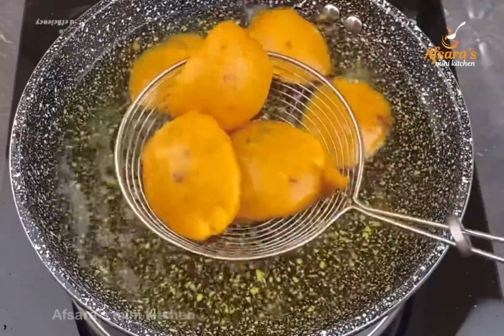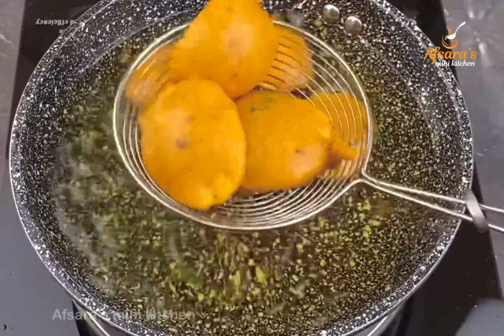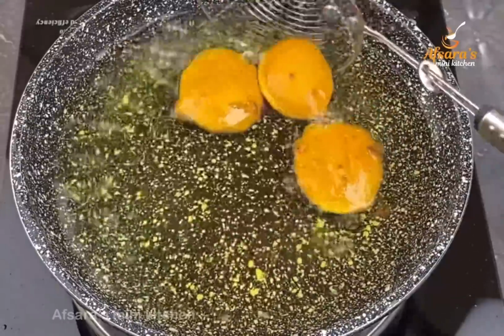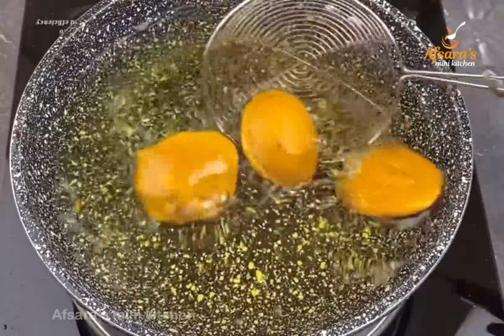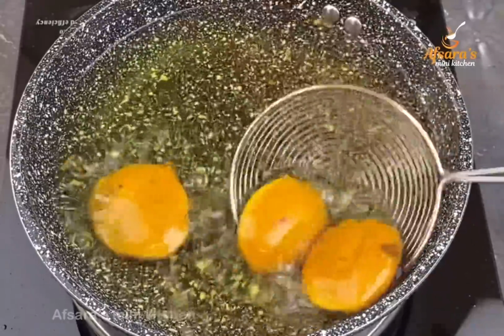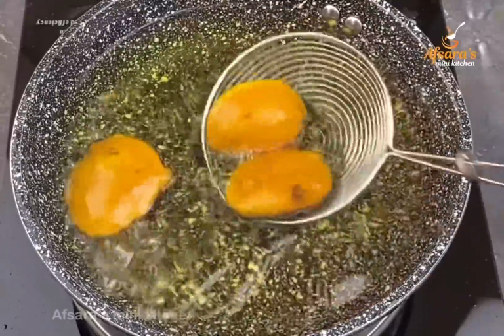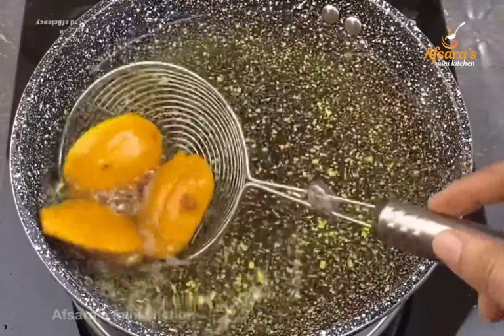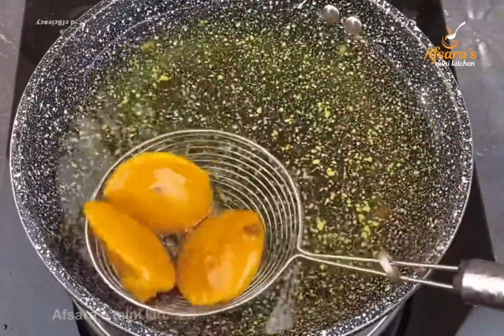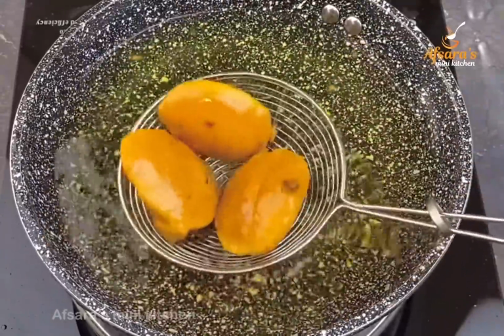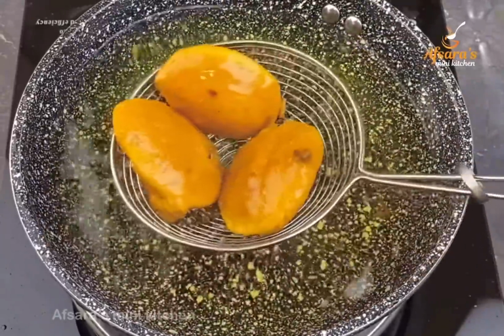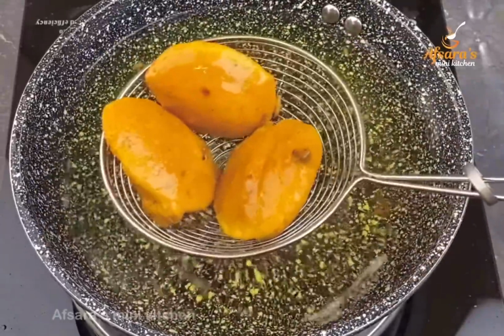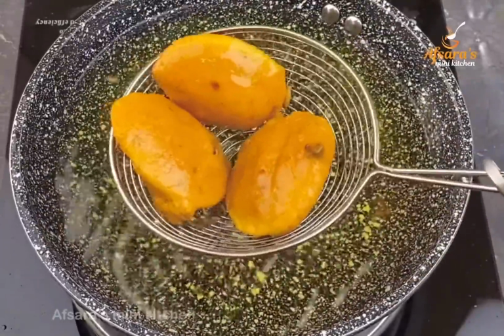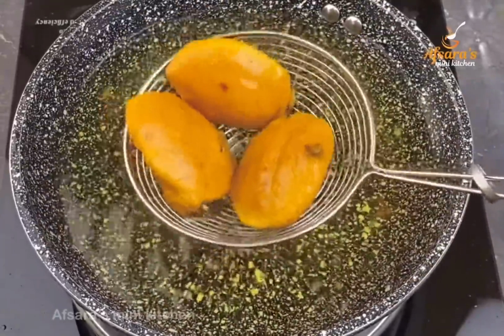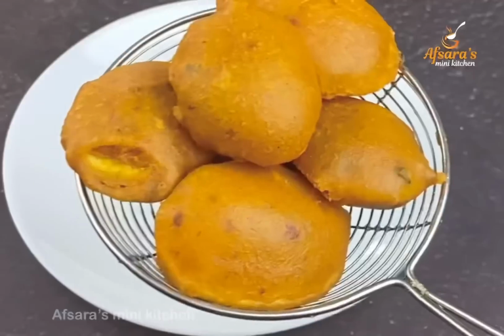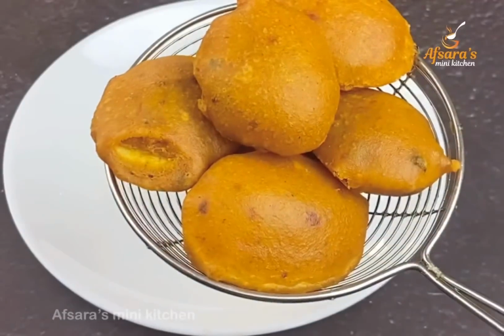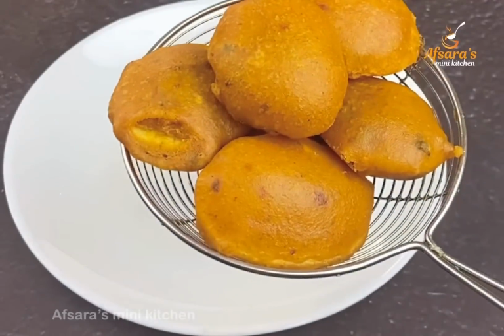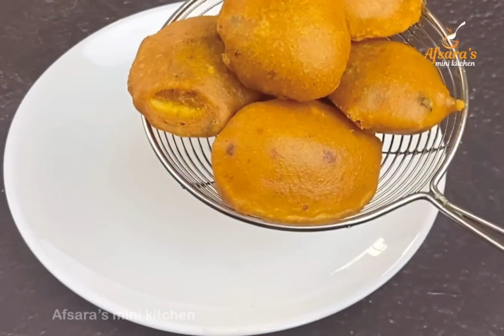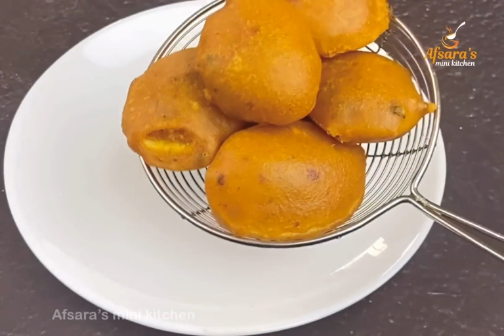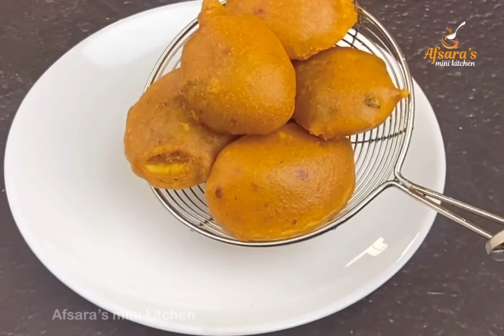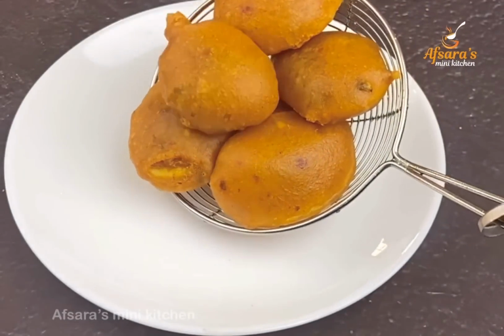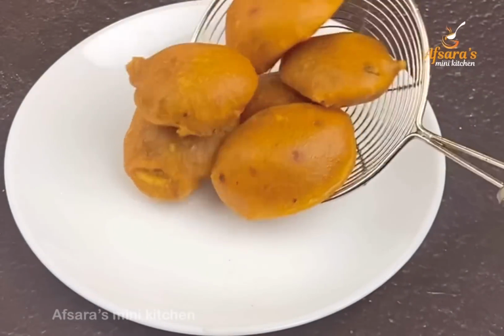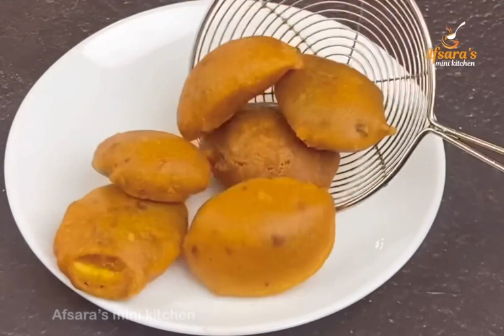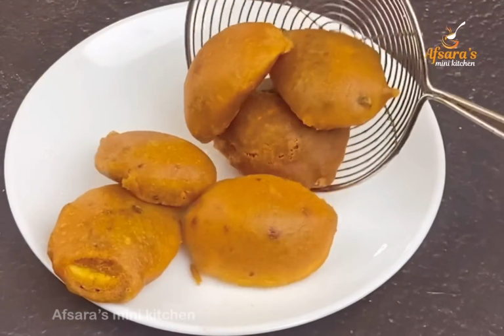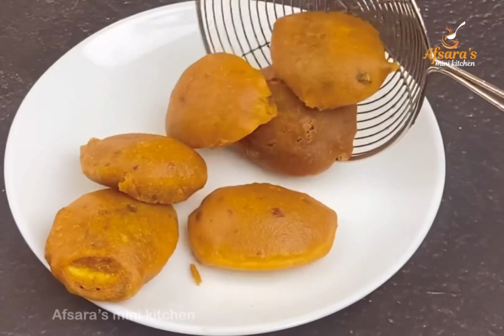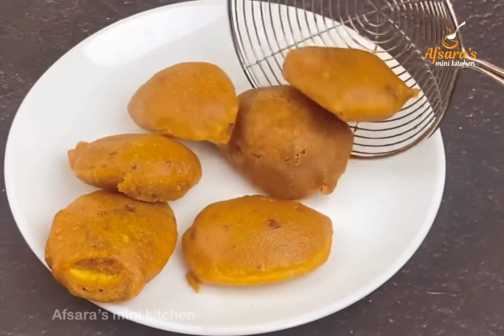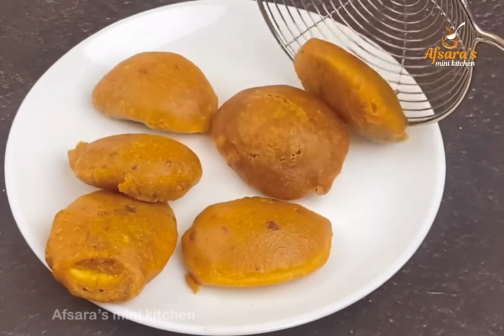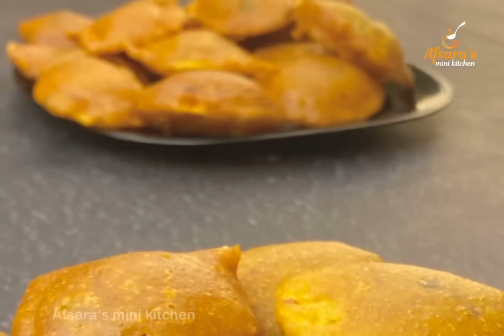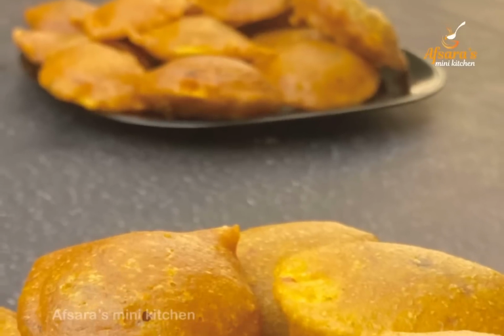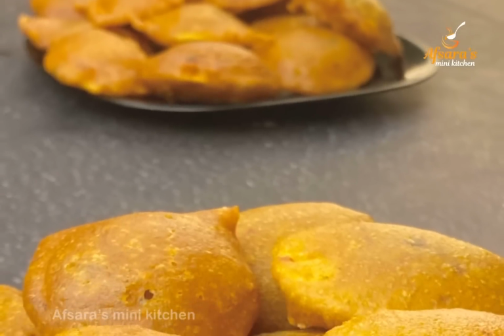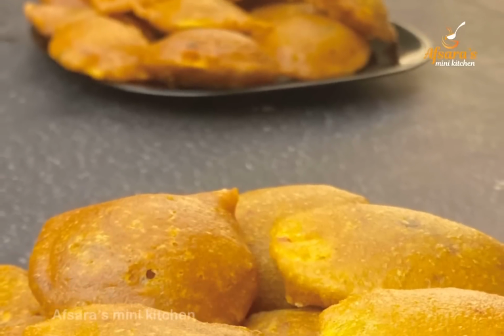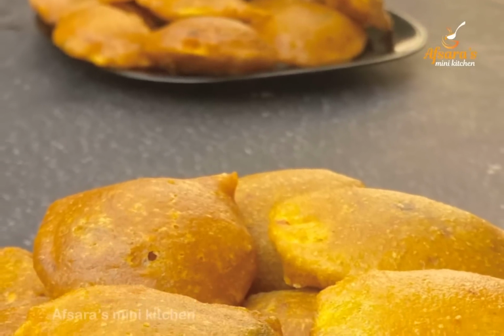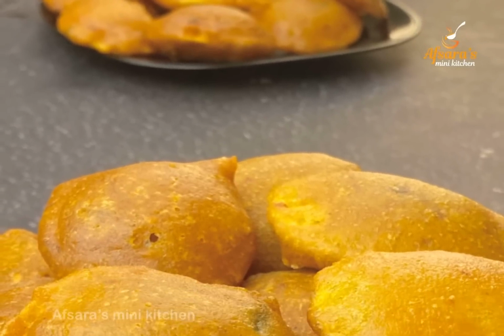Hello everyone, welcome to Apsar Asmini Kitchen. In a special way, we will share our favorite recipe.